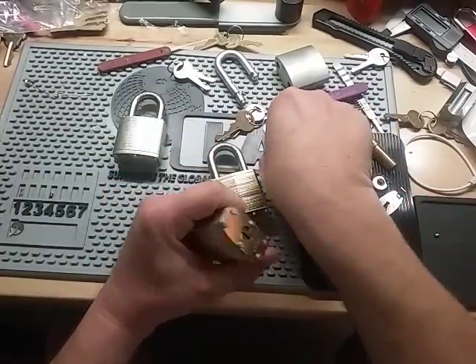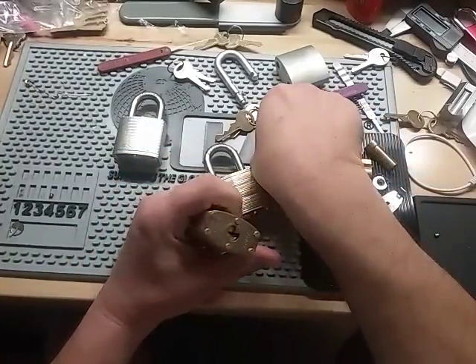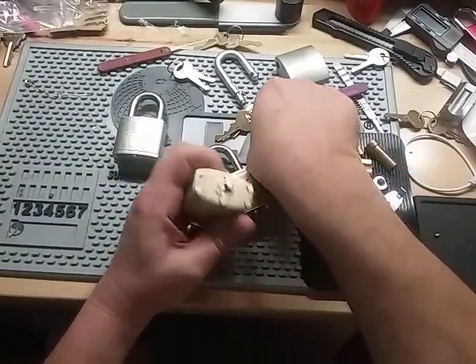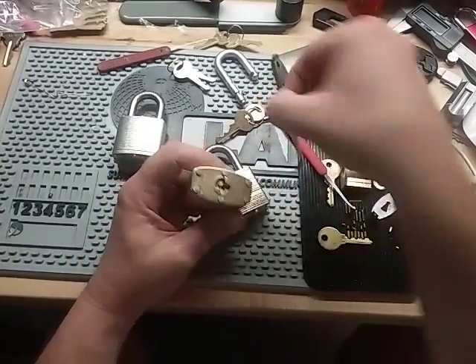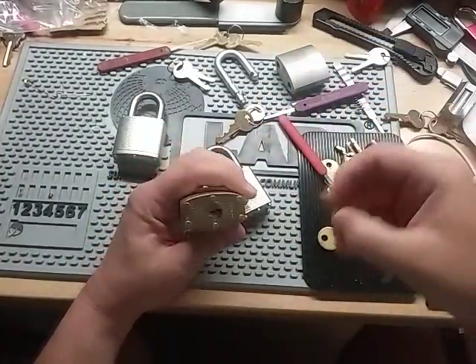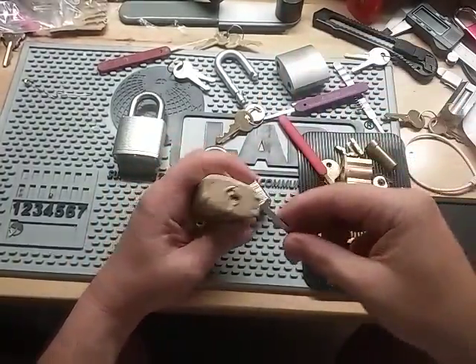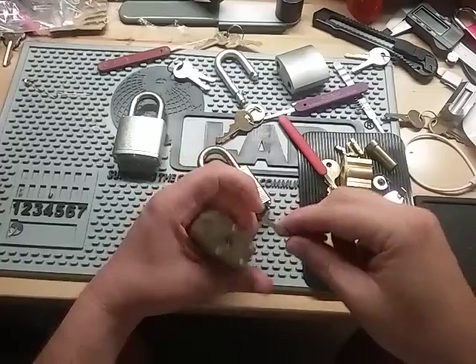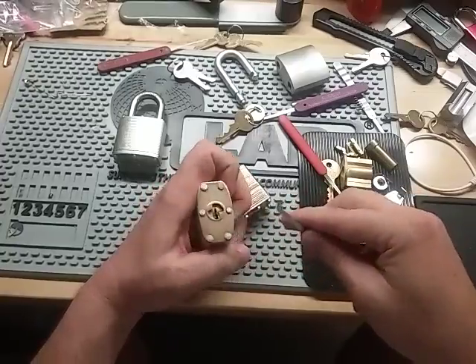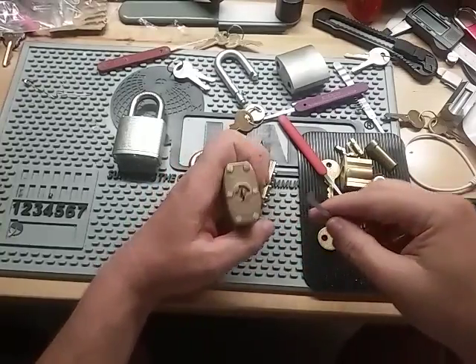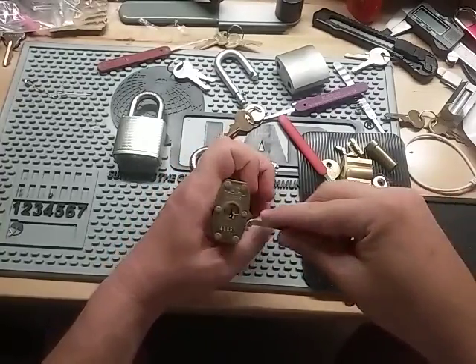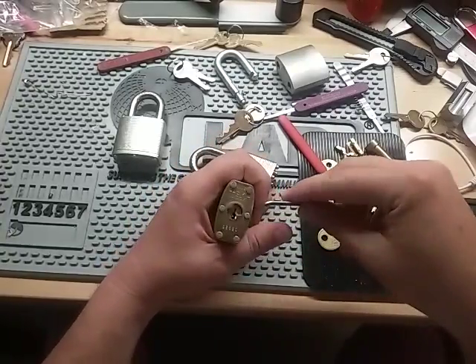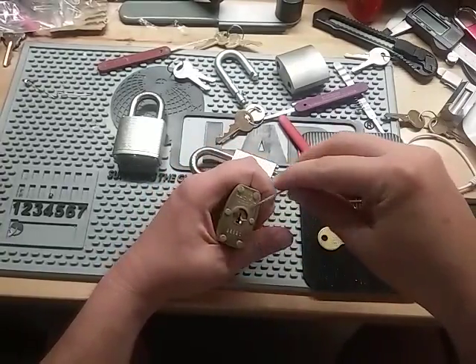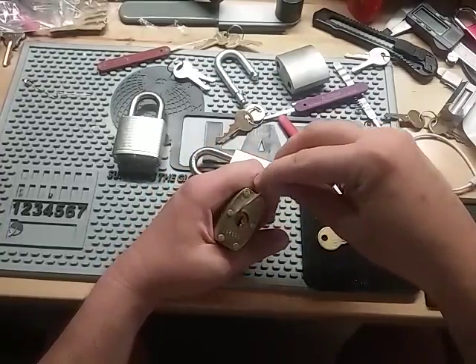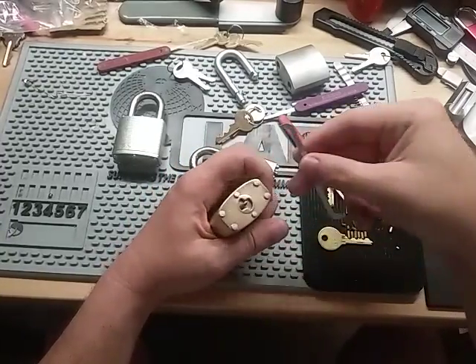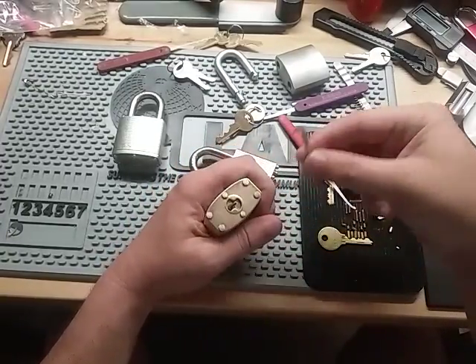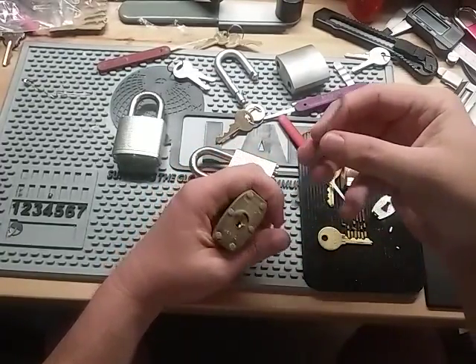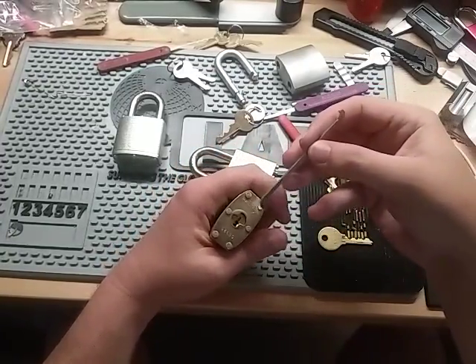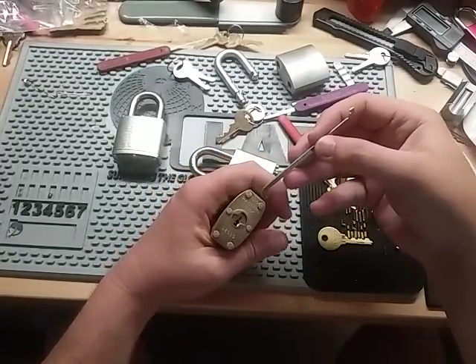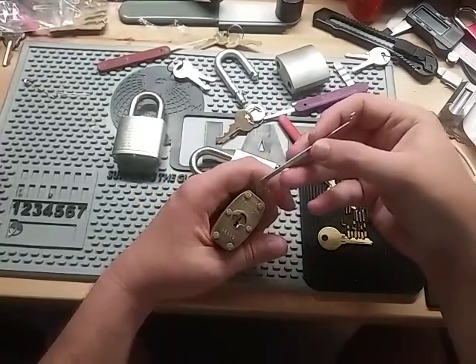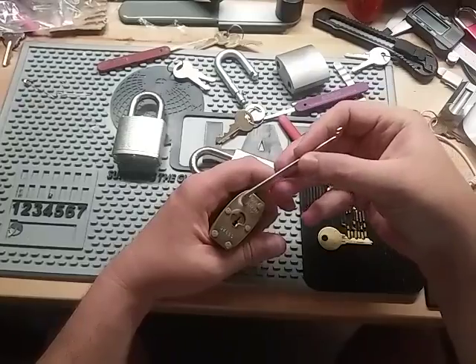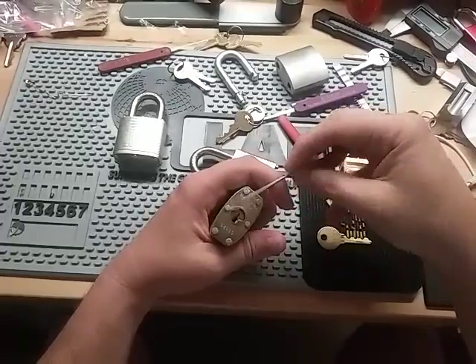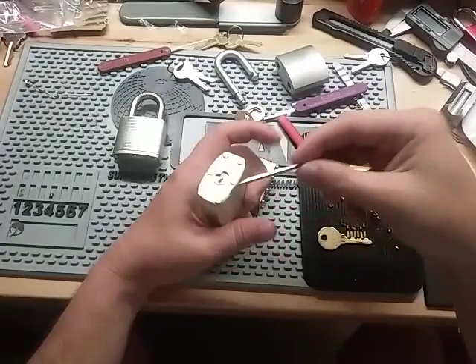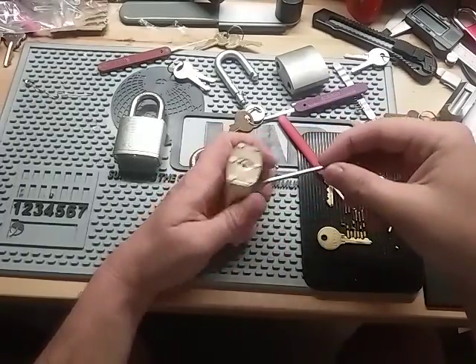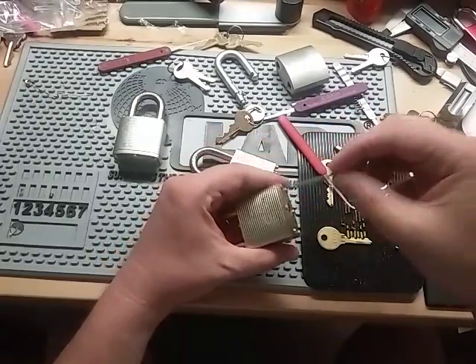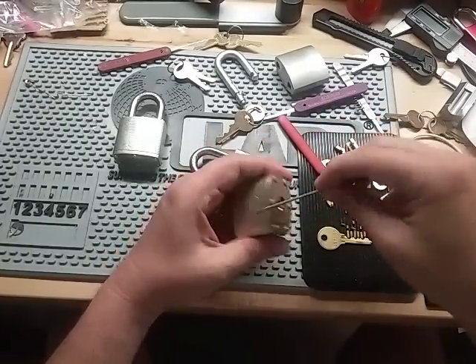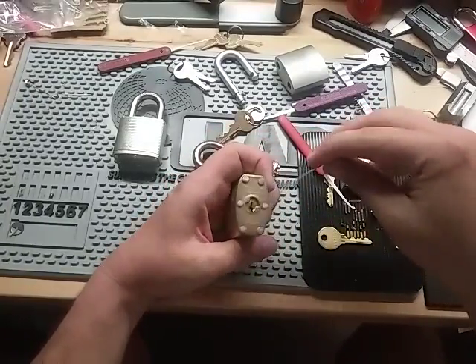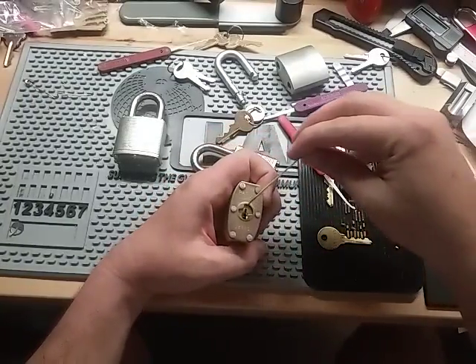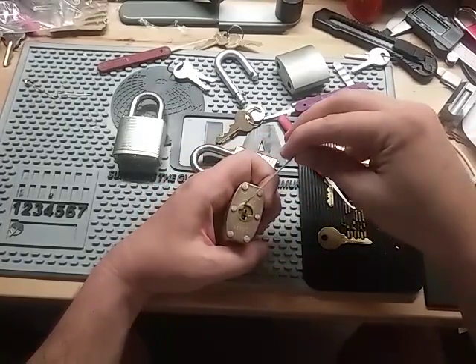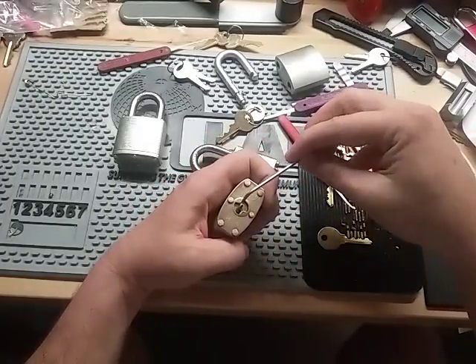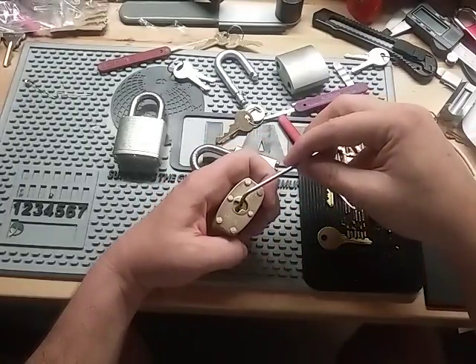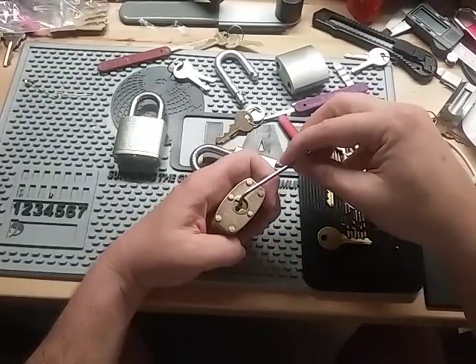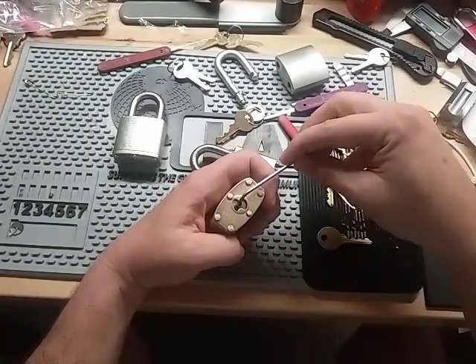I had to oil them up a little bit. I tried to pick one at work and it was so dry I was about to break my pick. These have the same deep, deep spools that the Commandos have.